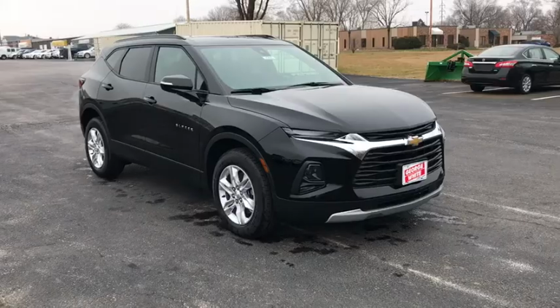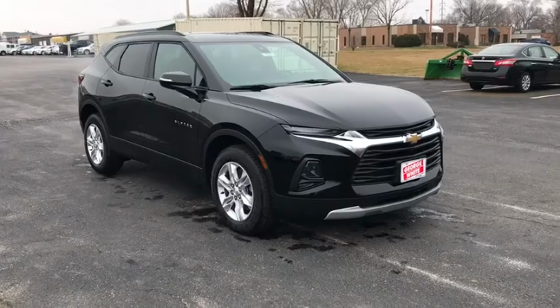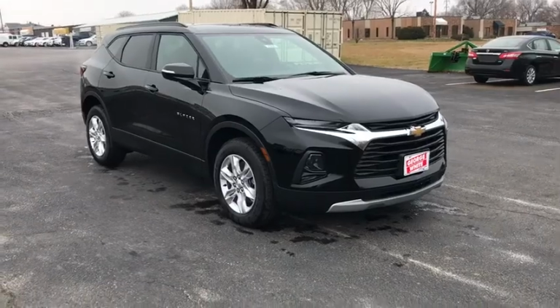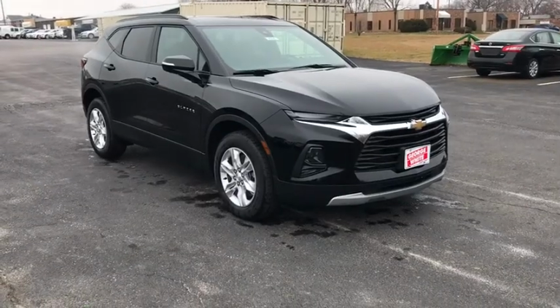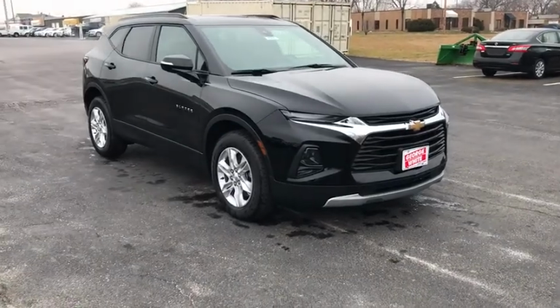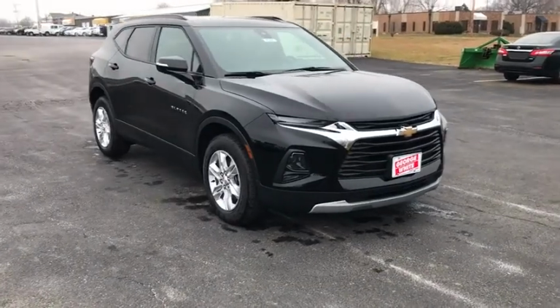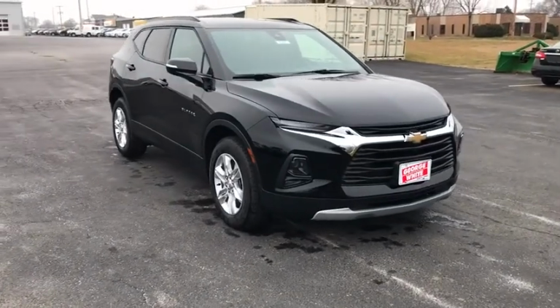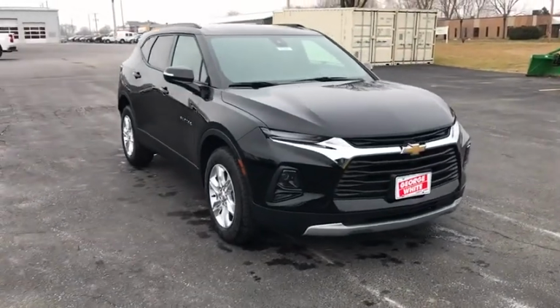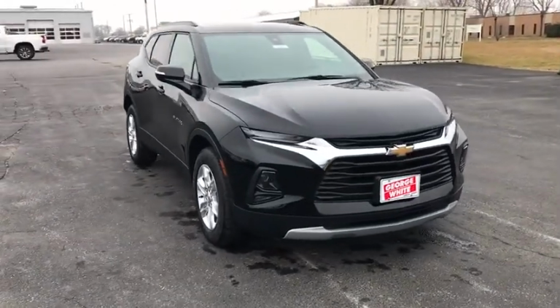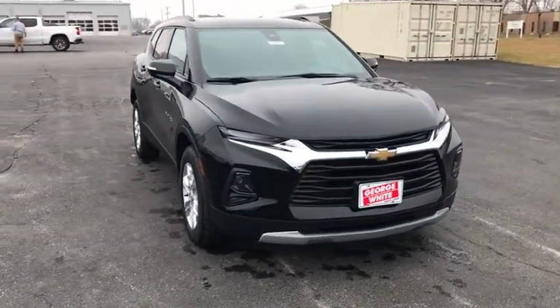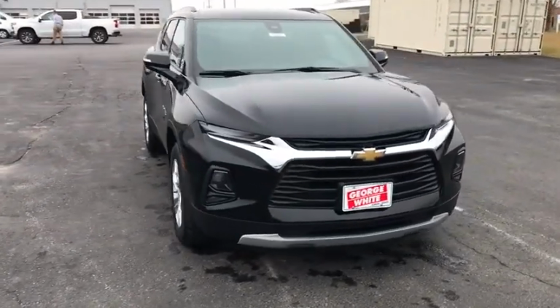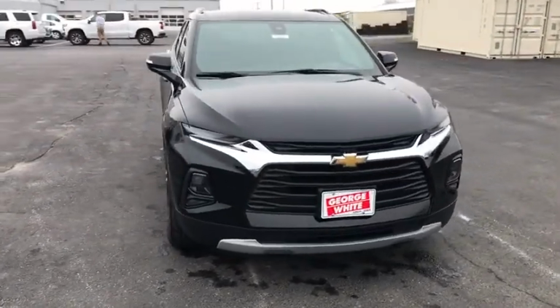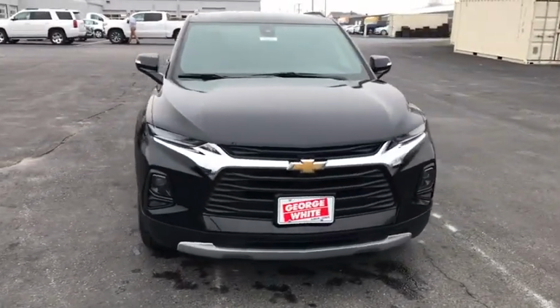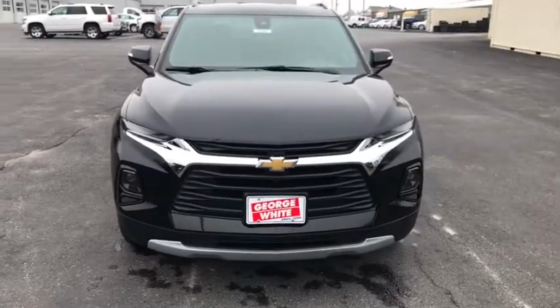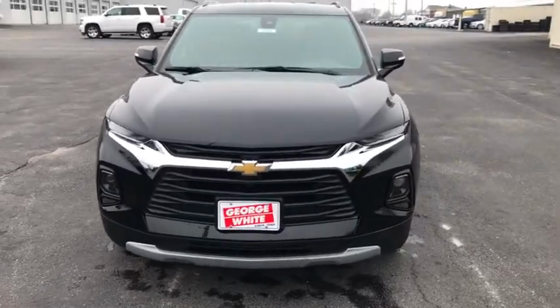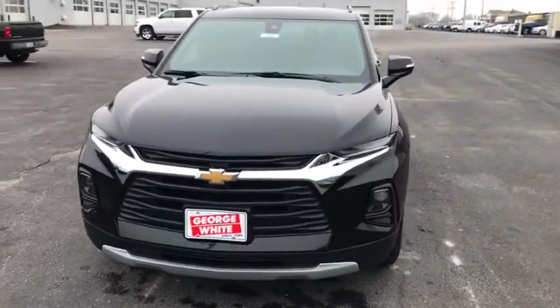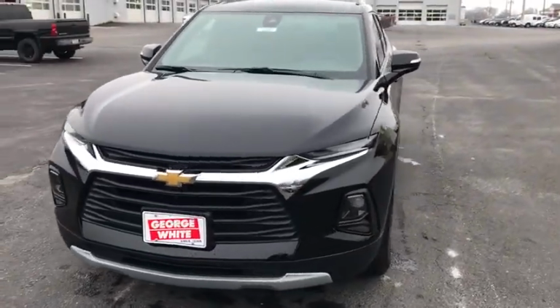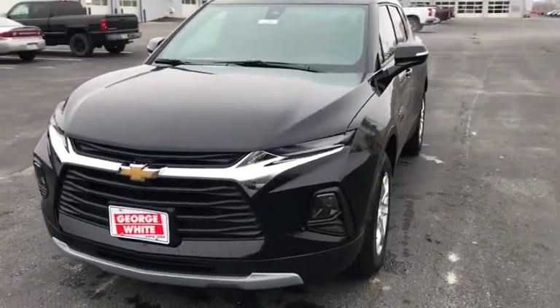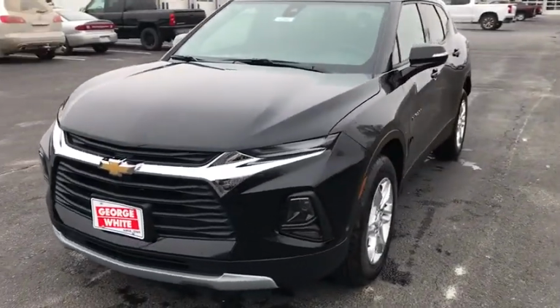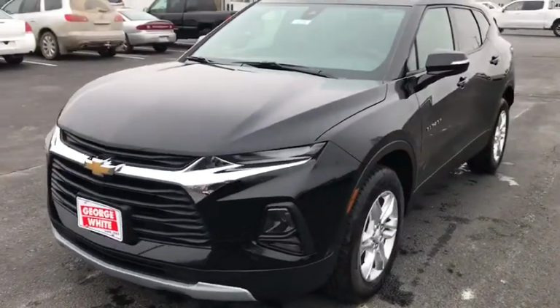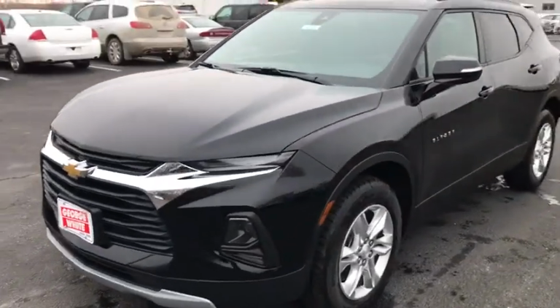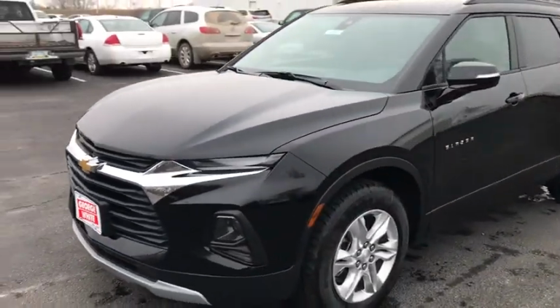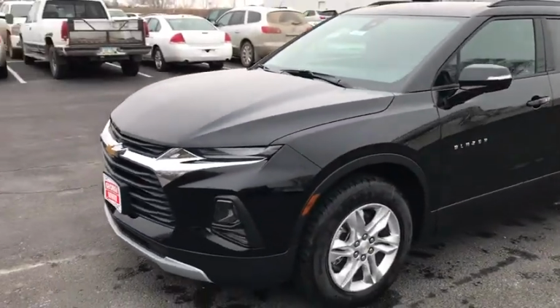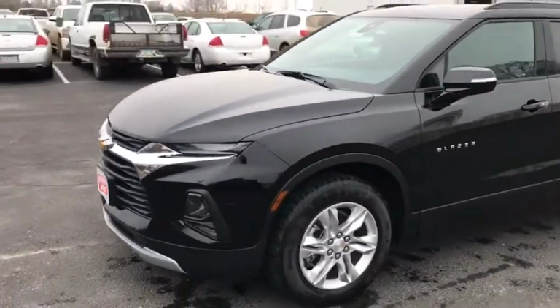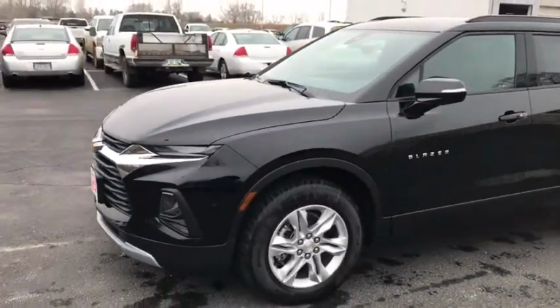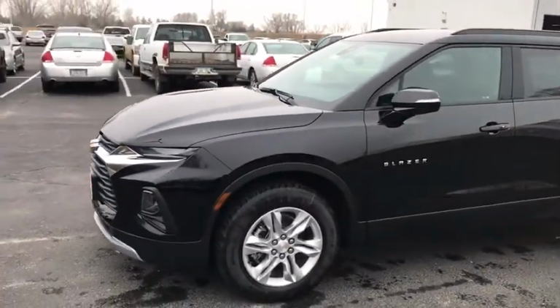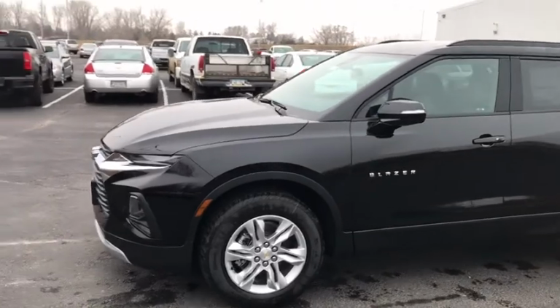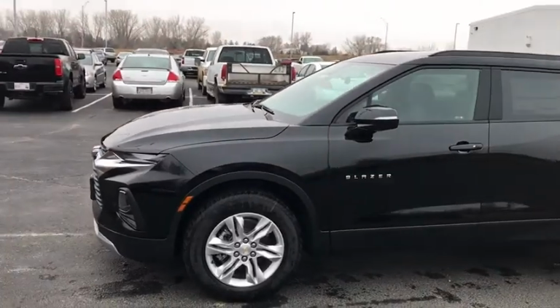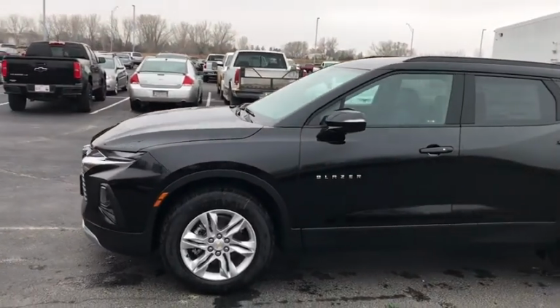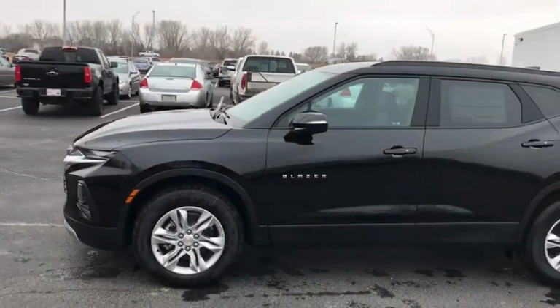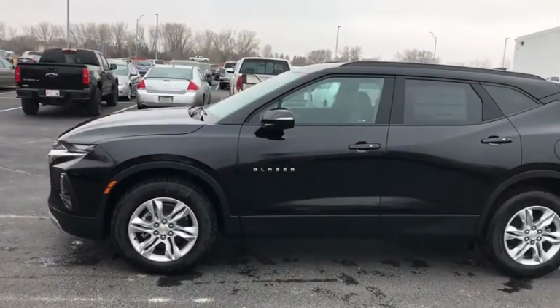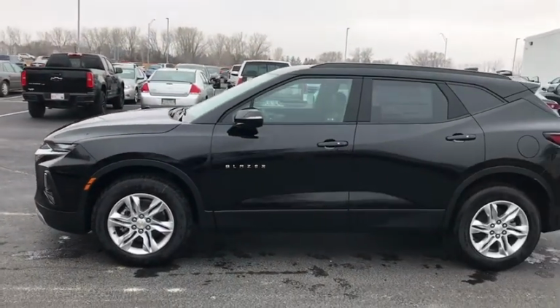Make a great choice today with the 2021 Chevrolet Blazer. The Chevrolet Blazer is fun to drive around town, comfortable to ride in, and decently capable off-road. Here are some of this vehicle's great options.